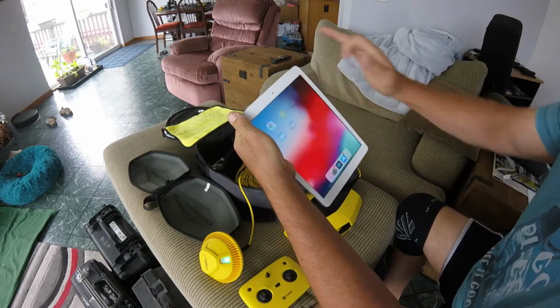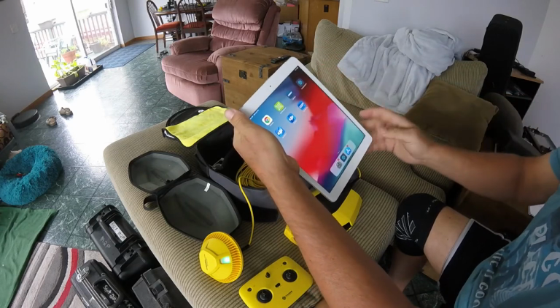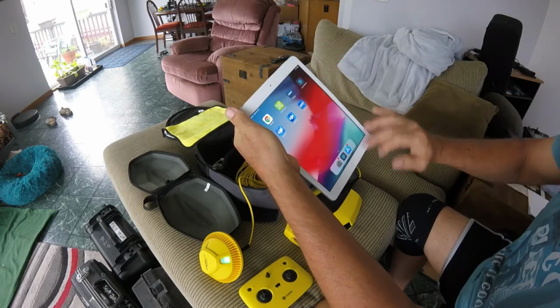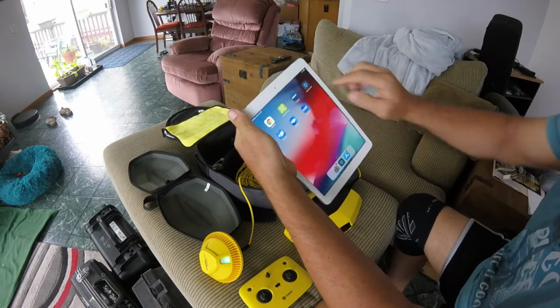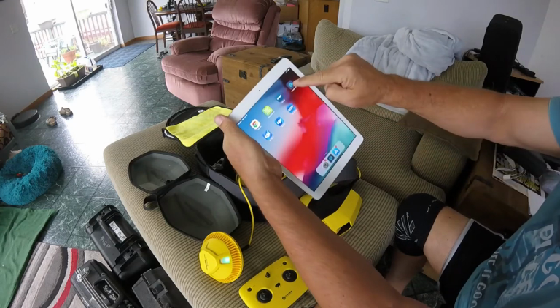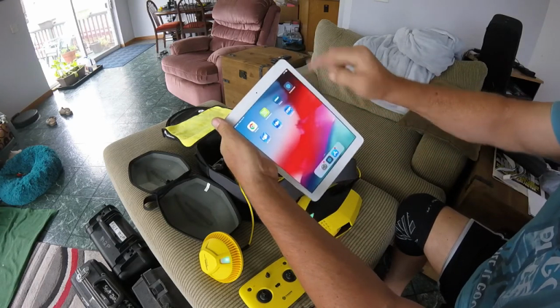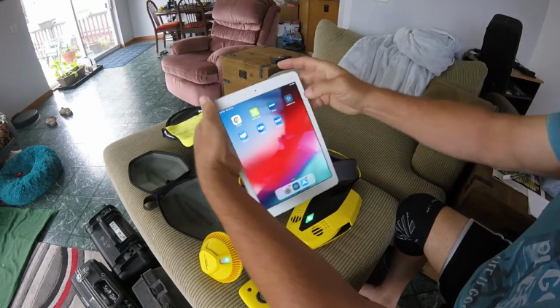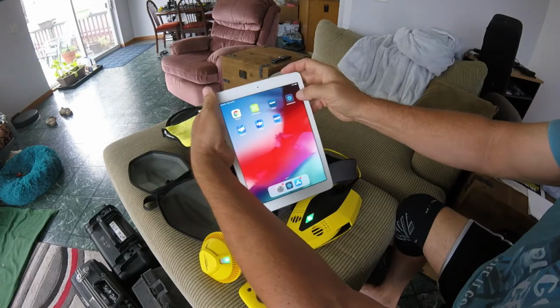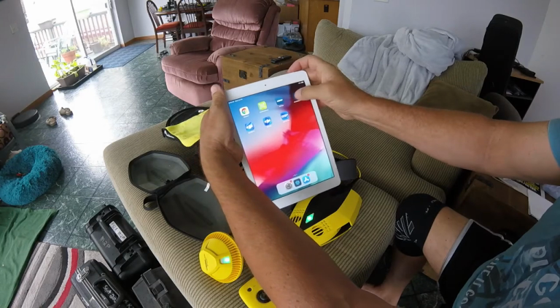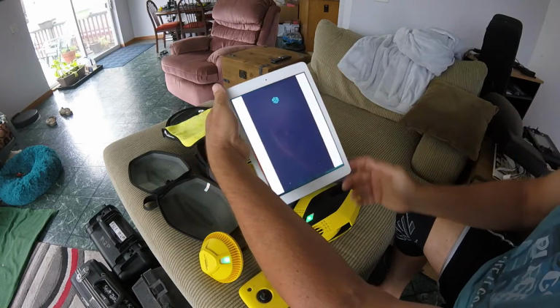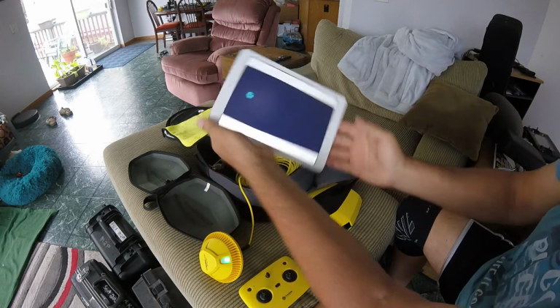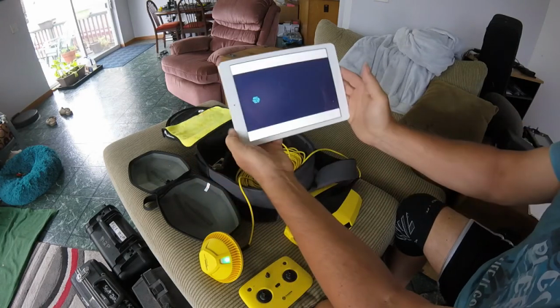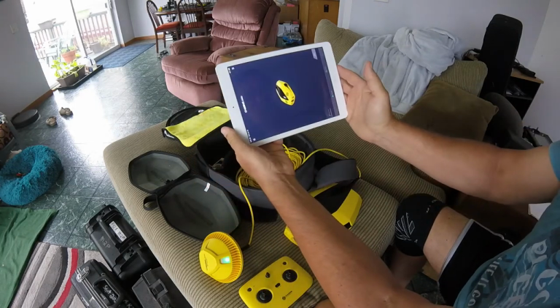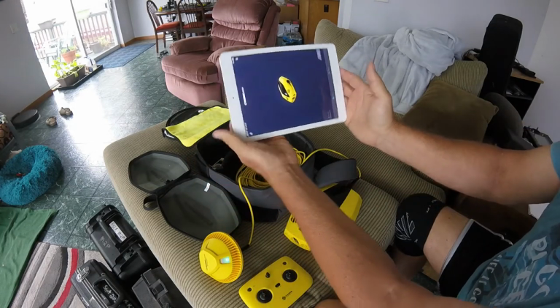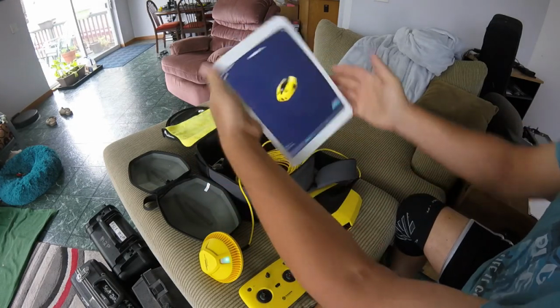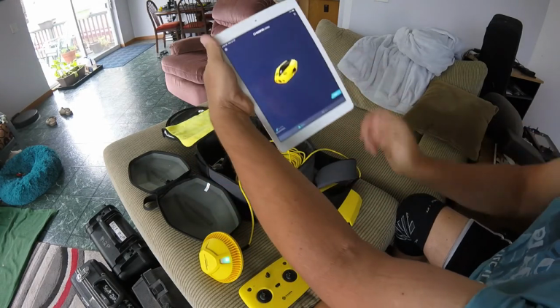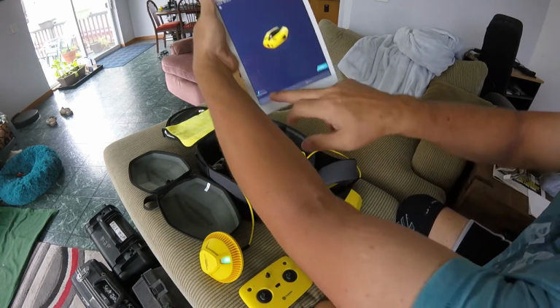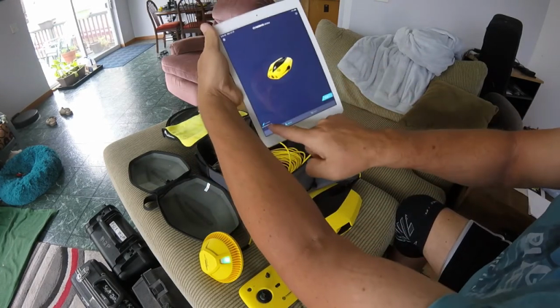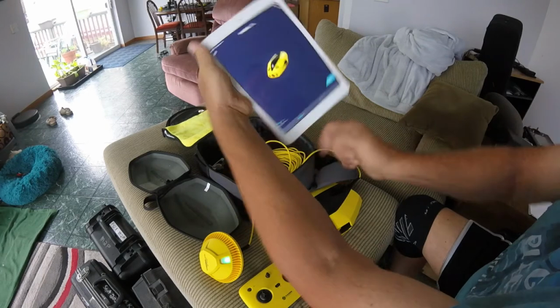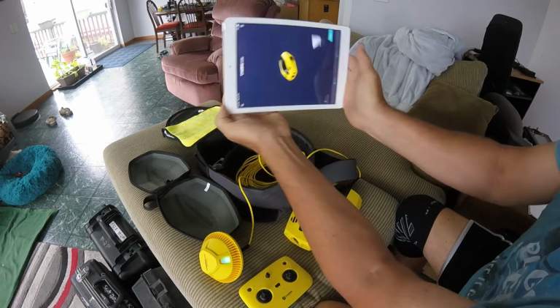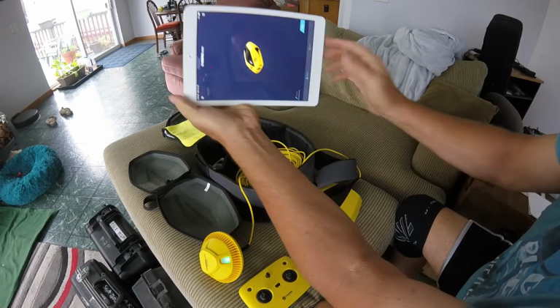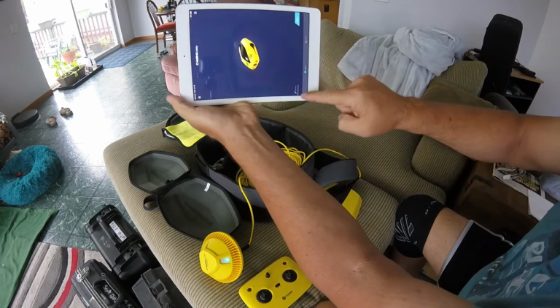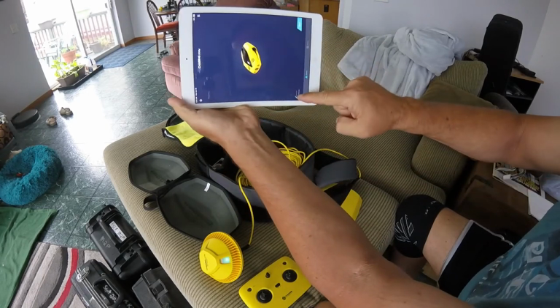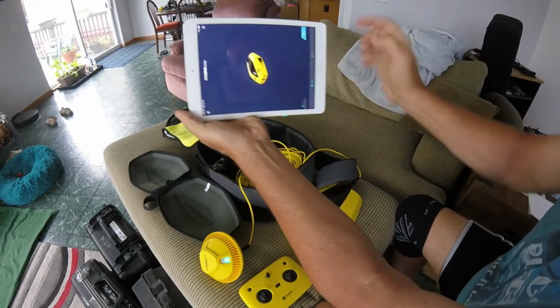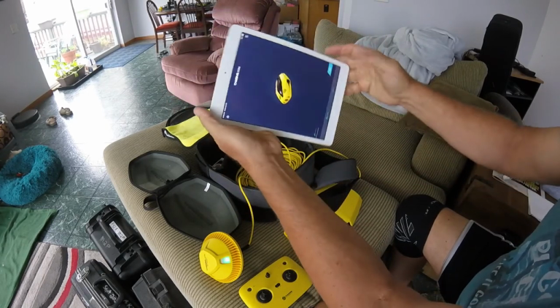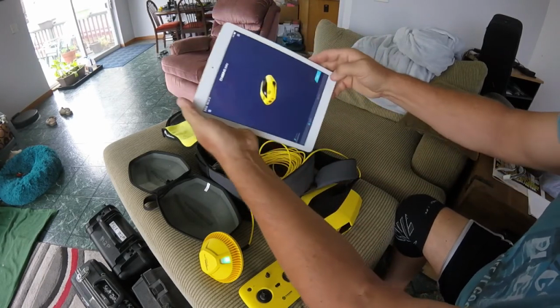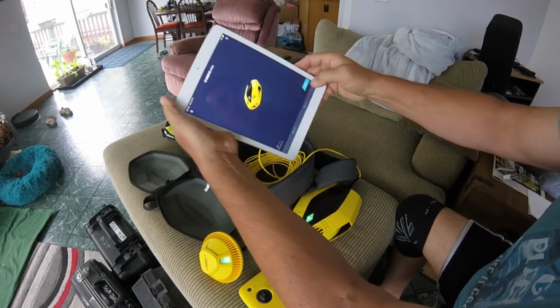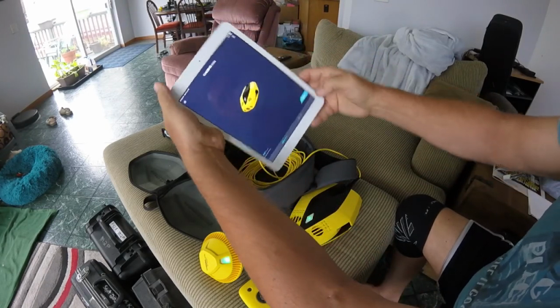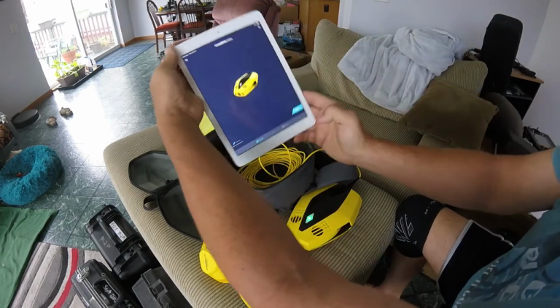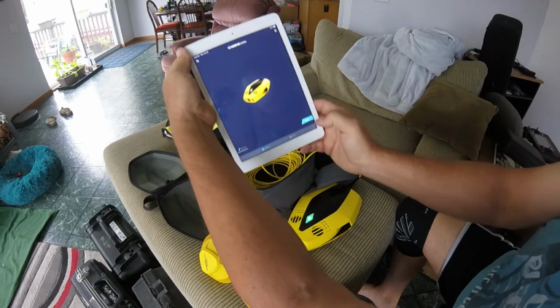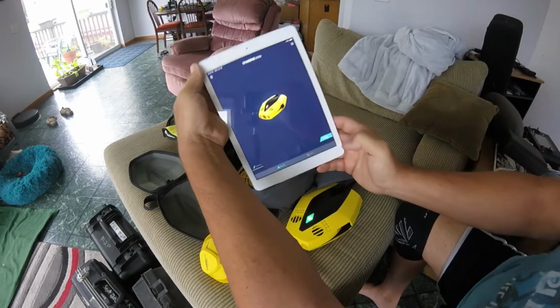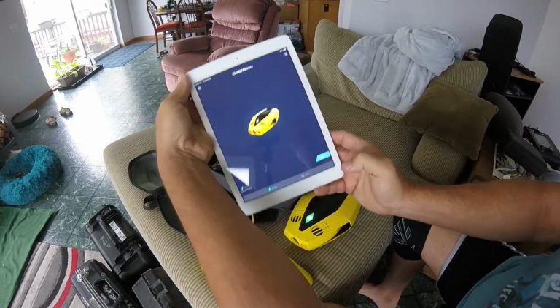There's an app on here called Chasing Dory. Click on that. You'll see it's connected — landscape view. The drone is connected.